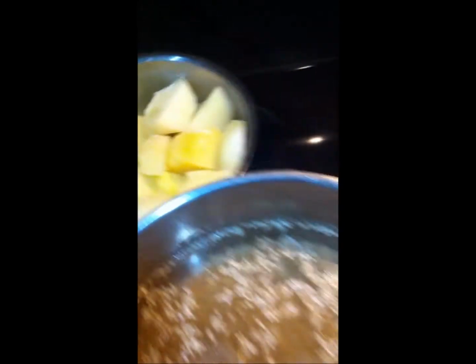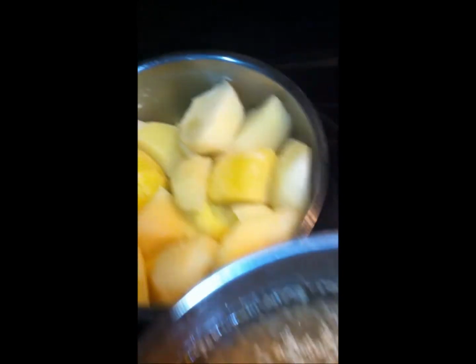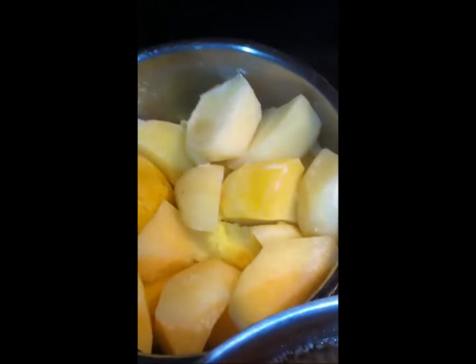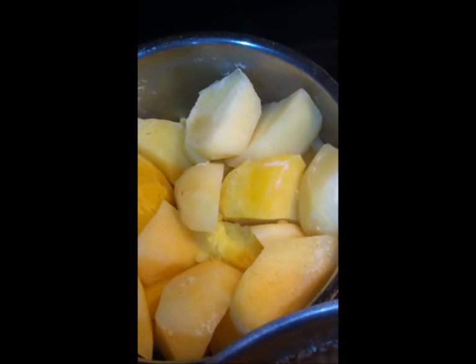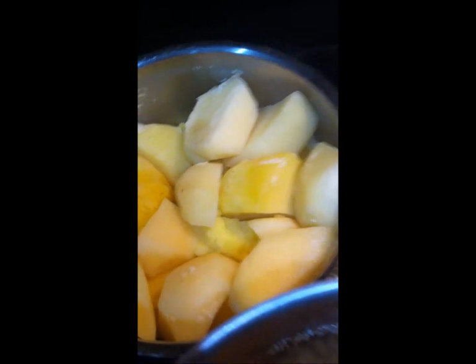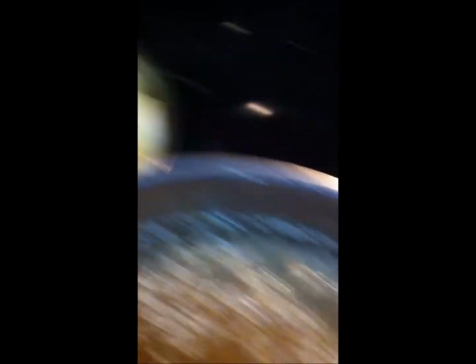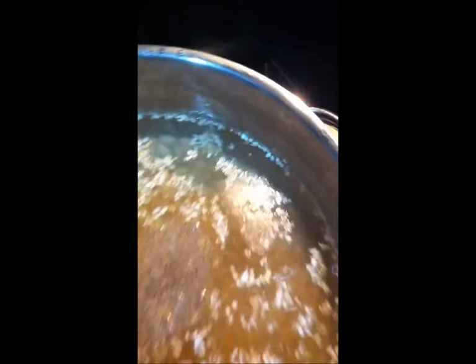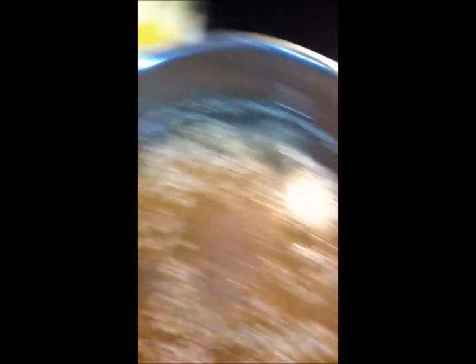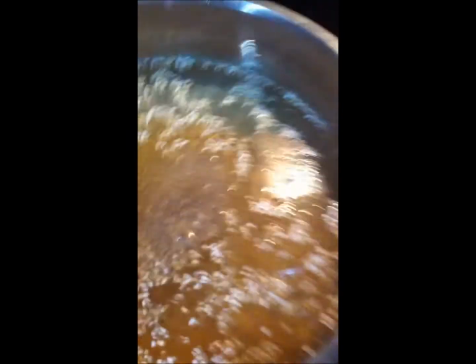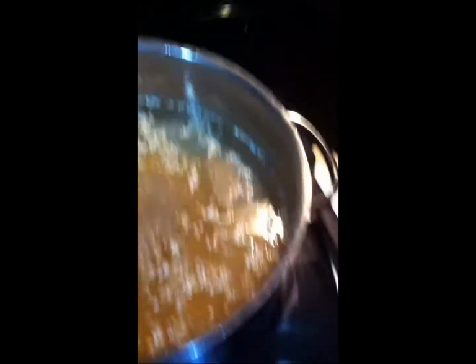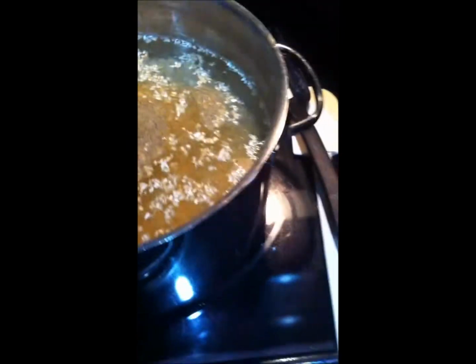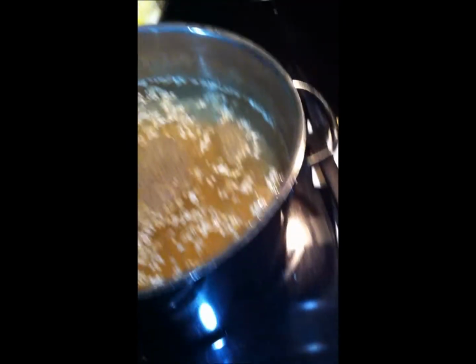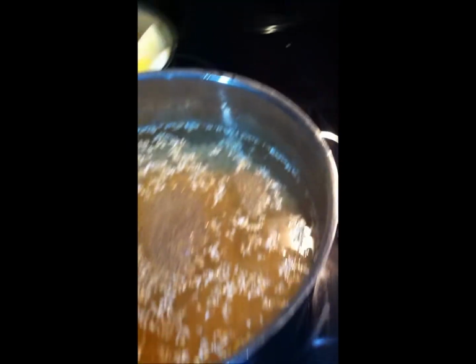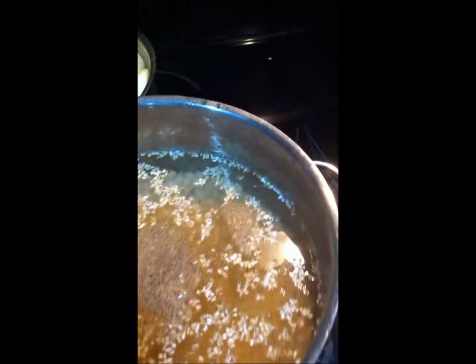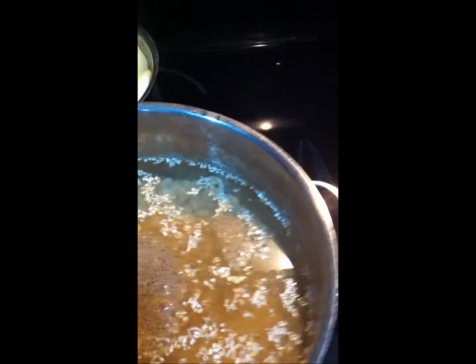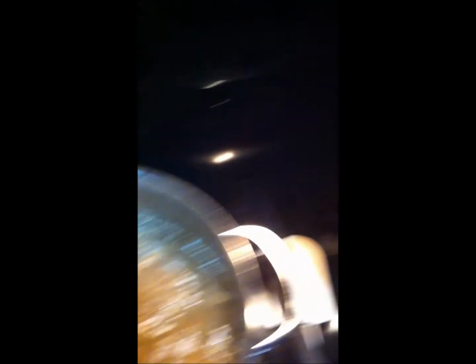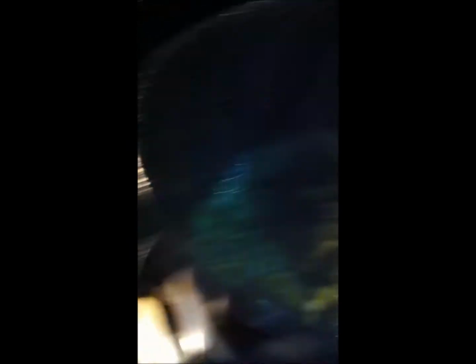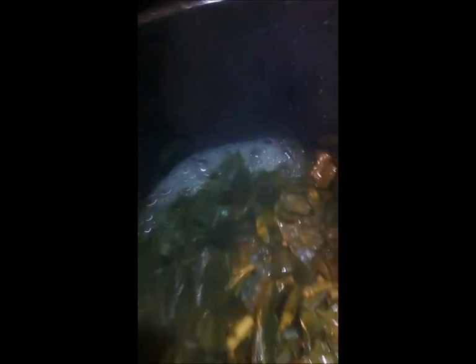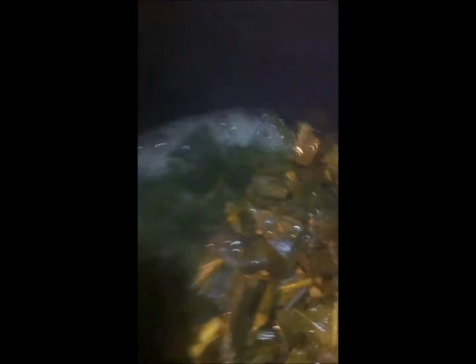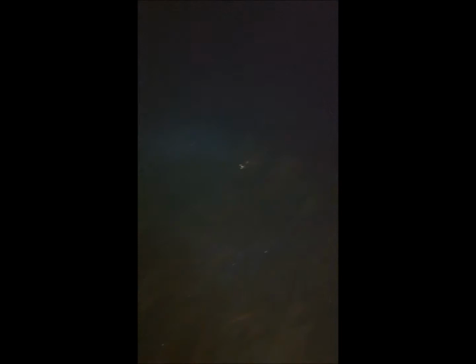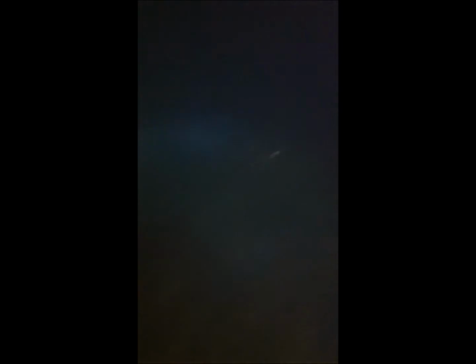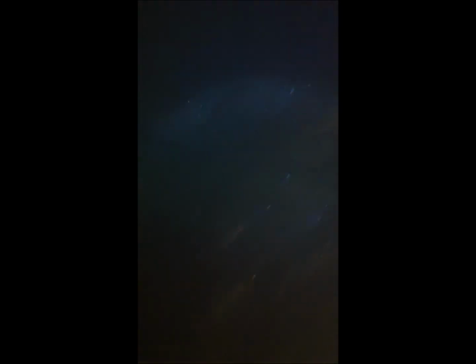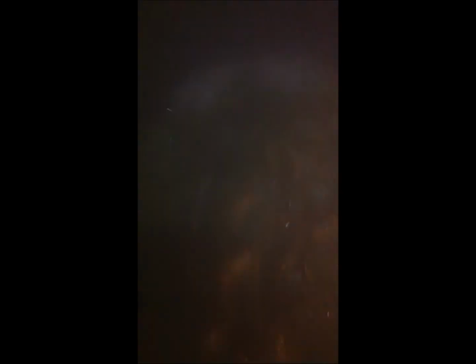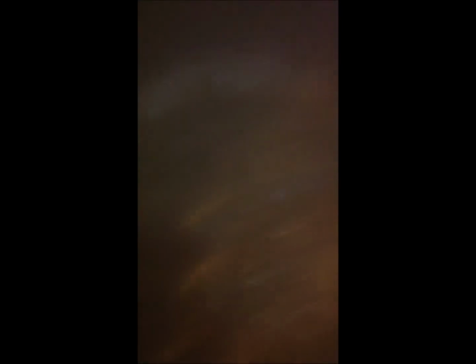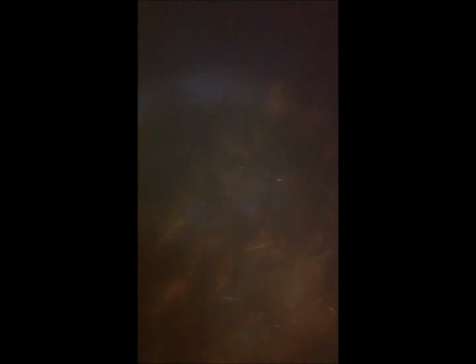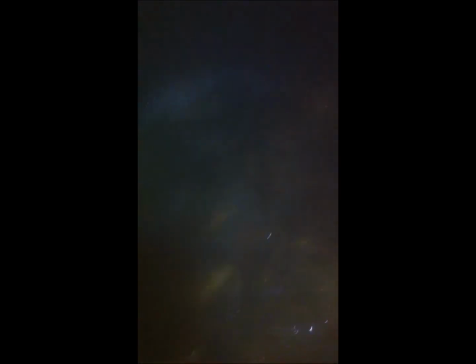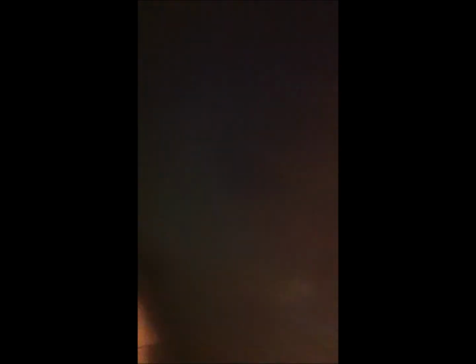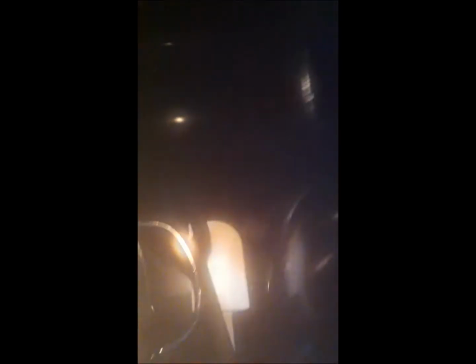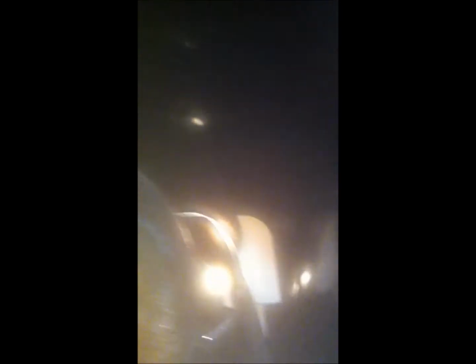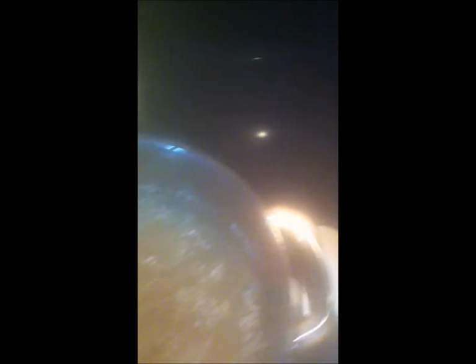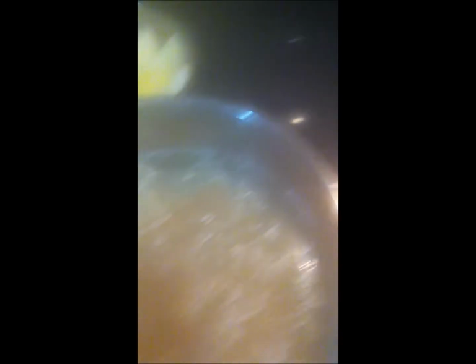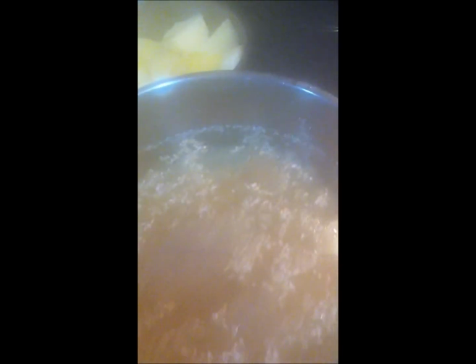My potatoes are done — all I need to do is mash them up and they'll be ready. And my greens, they are cooking on down. They'll be ready soon too.